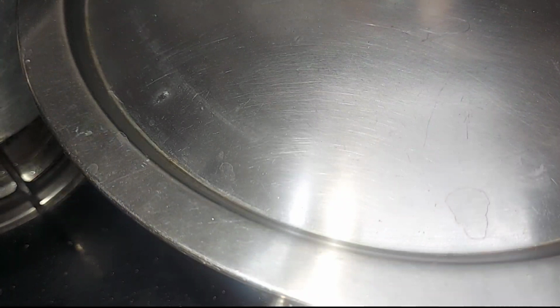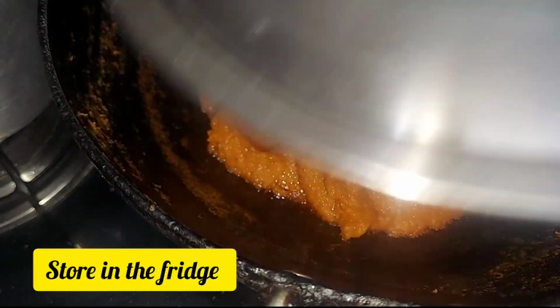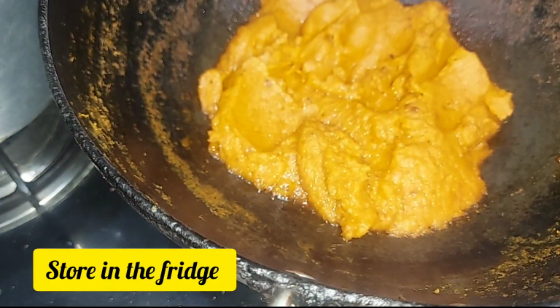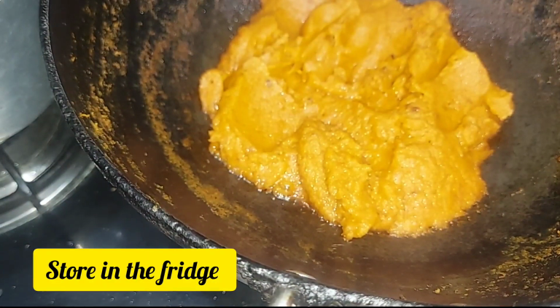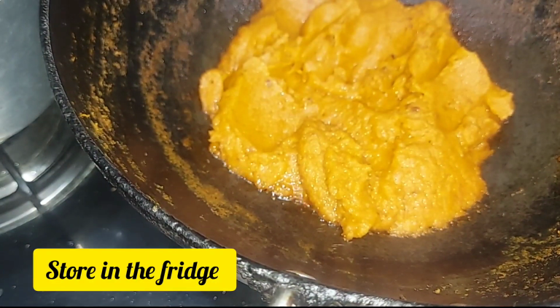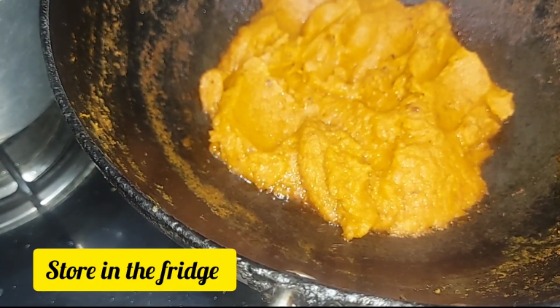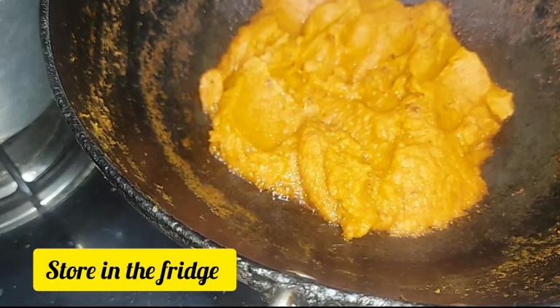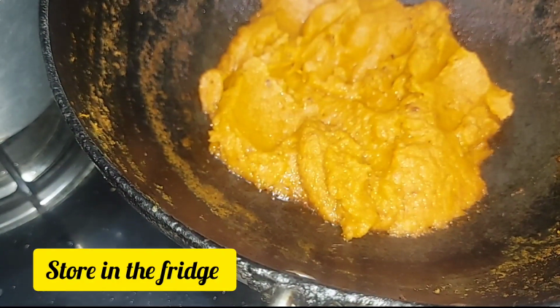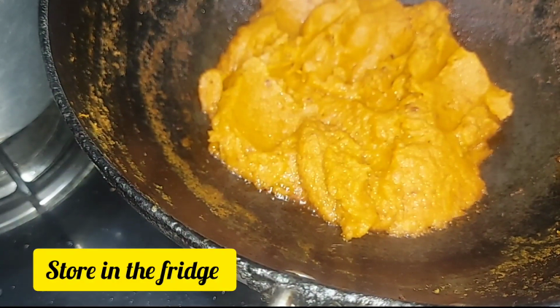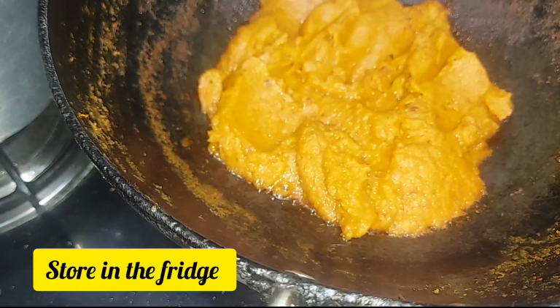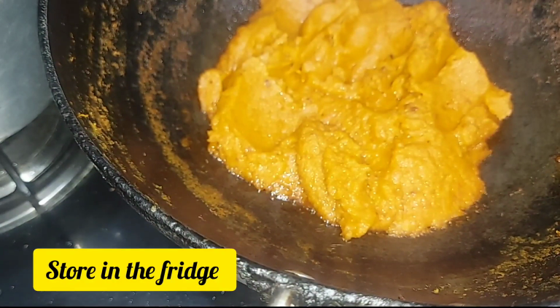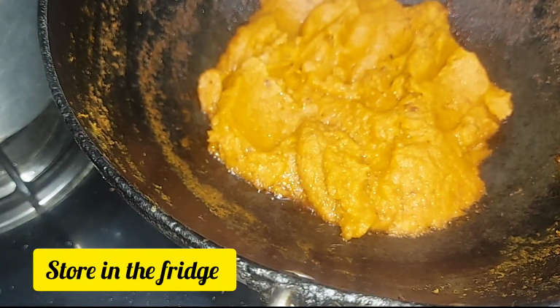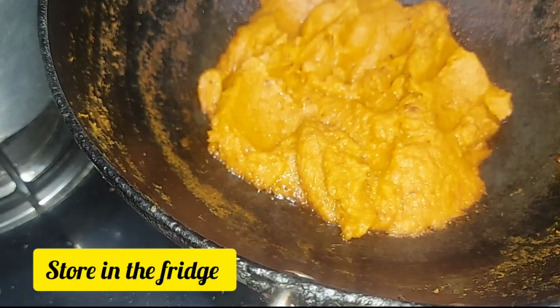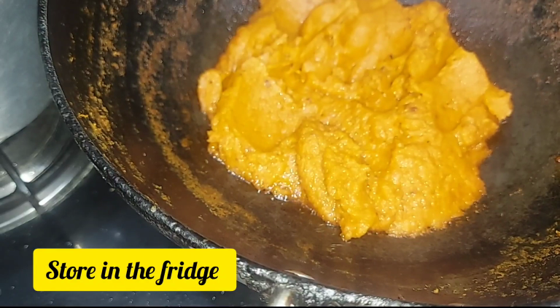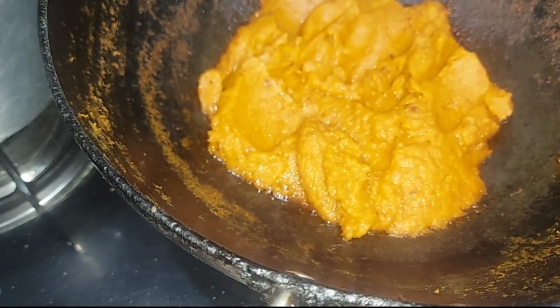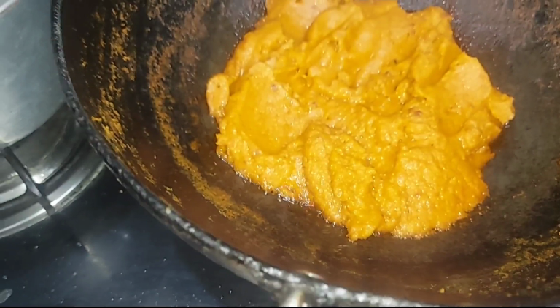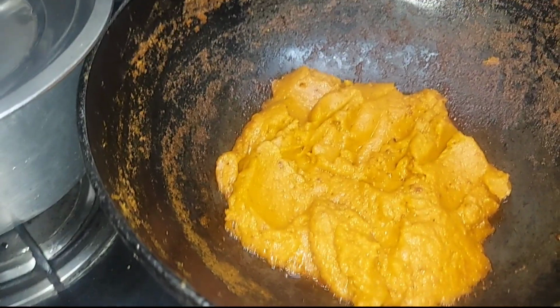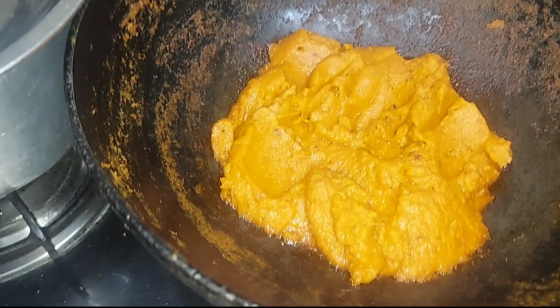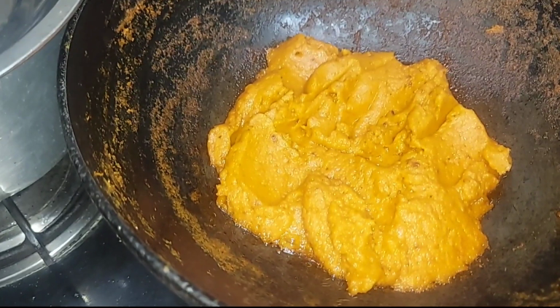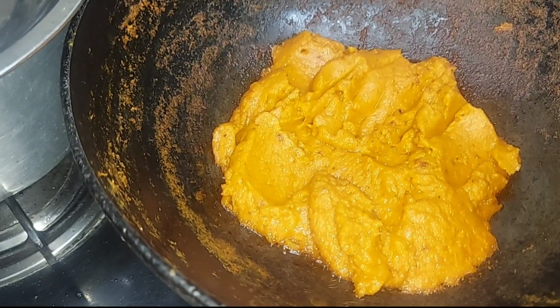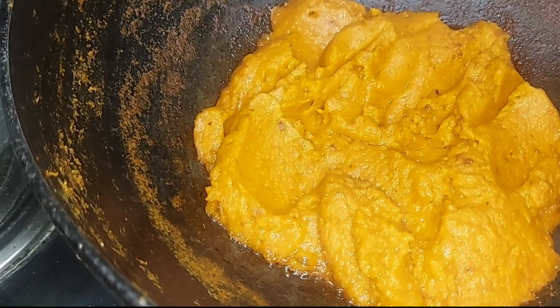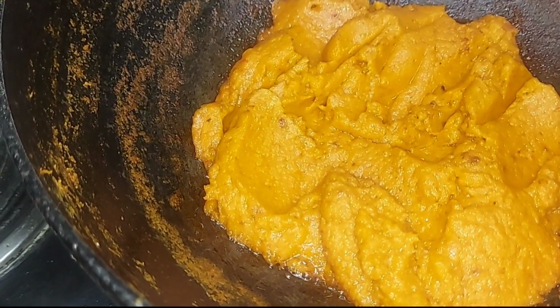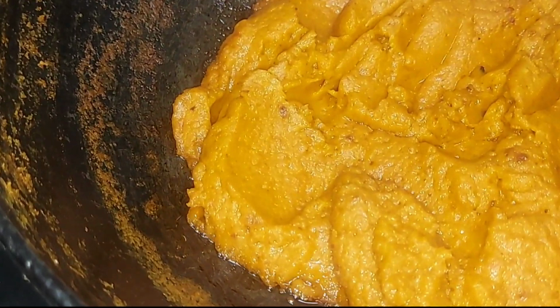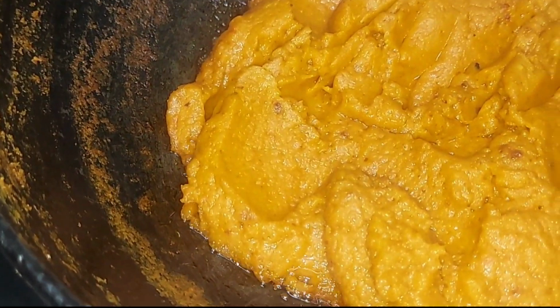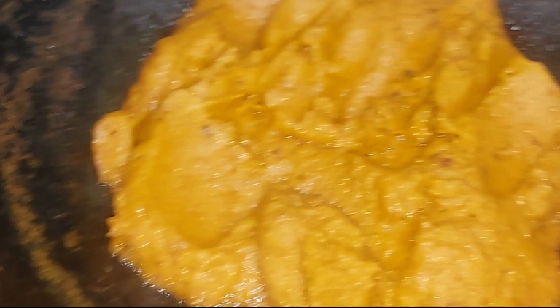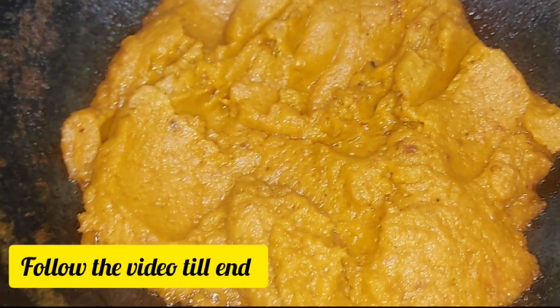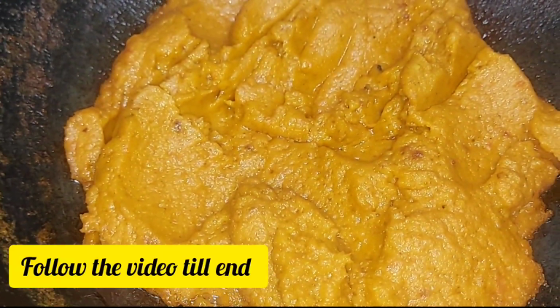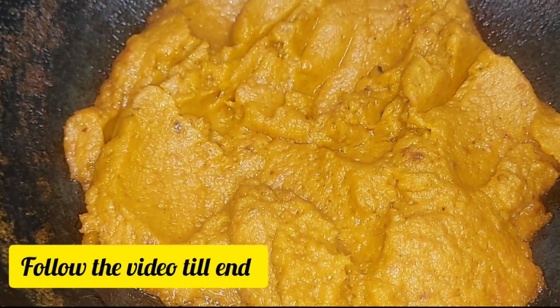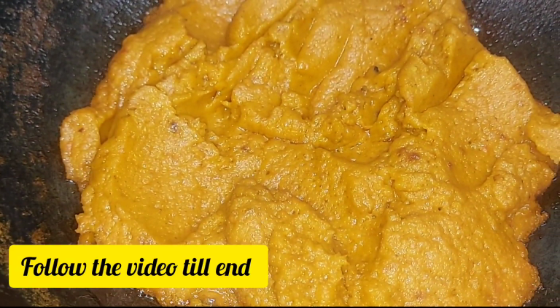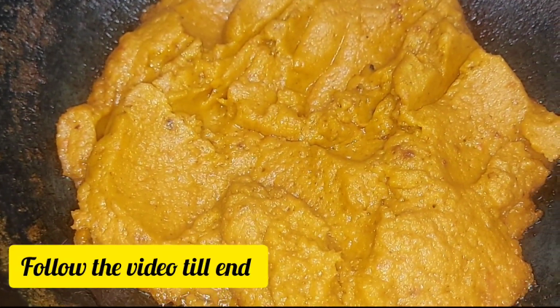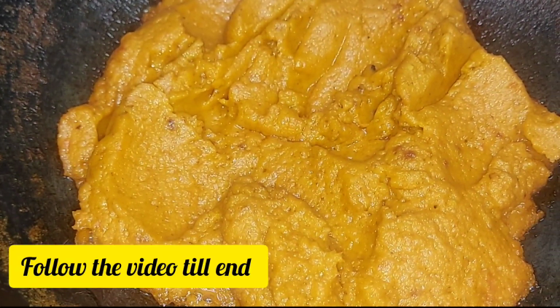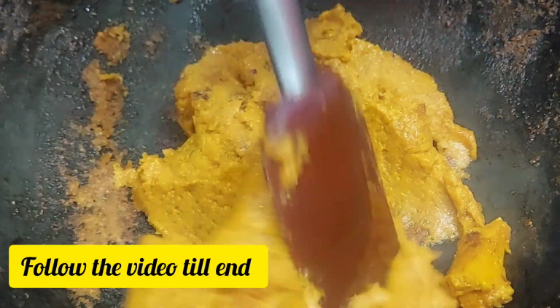So, this recipe takes almost half an hour of cooking time. We are going to edit this video down to 4 minutes because the exact cooking time is half an hour.